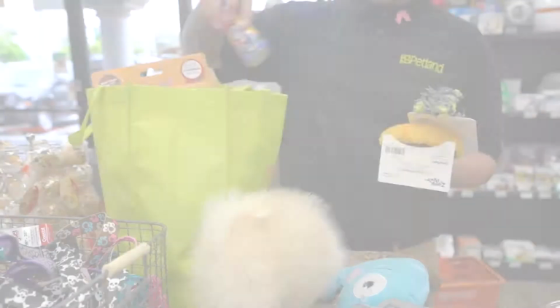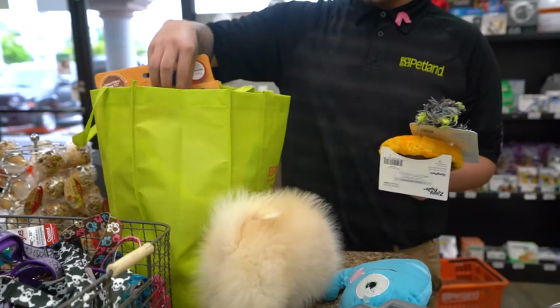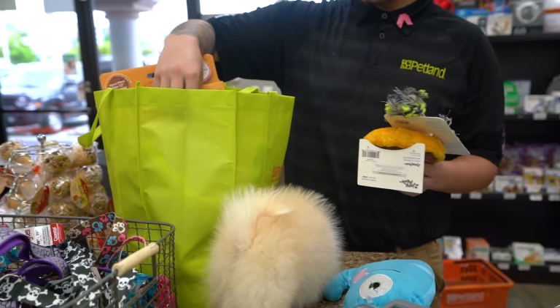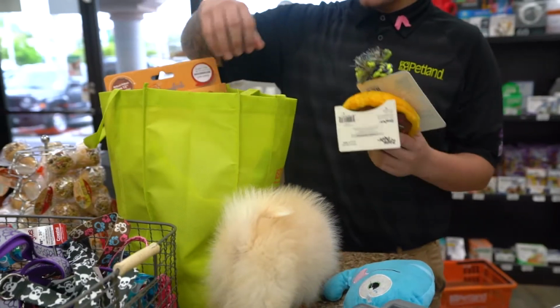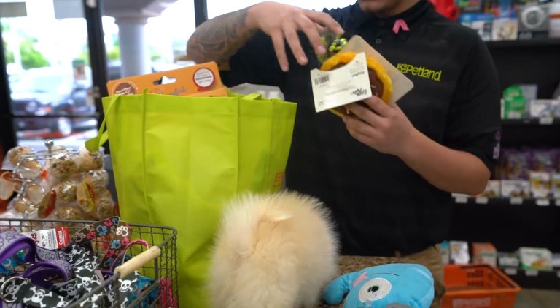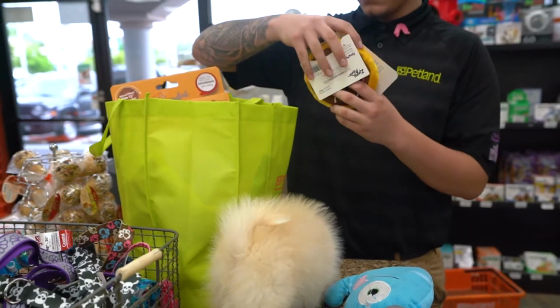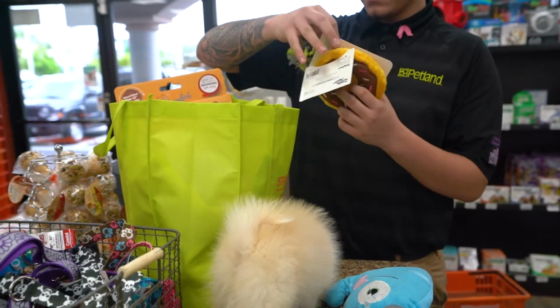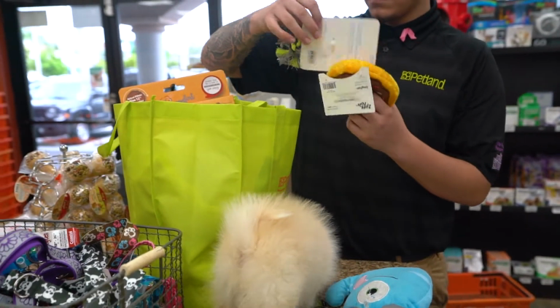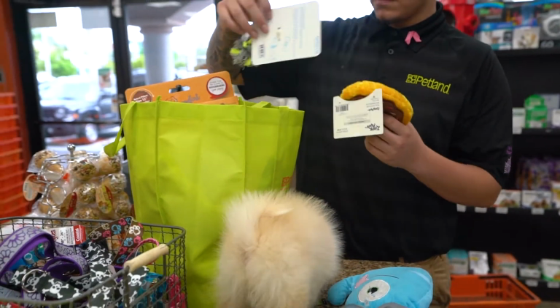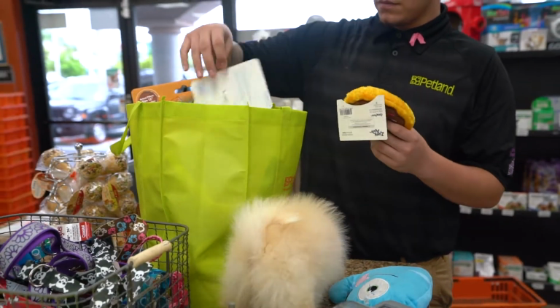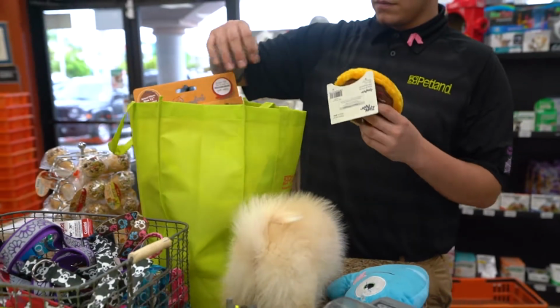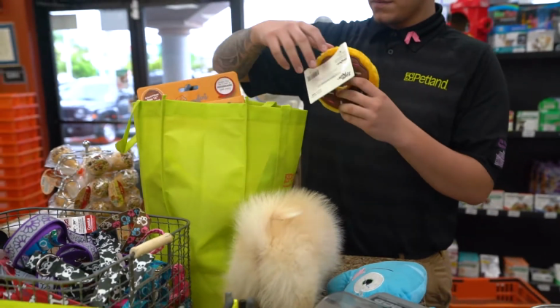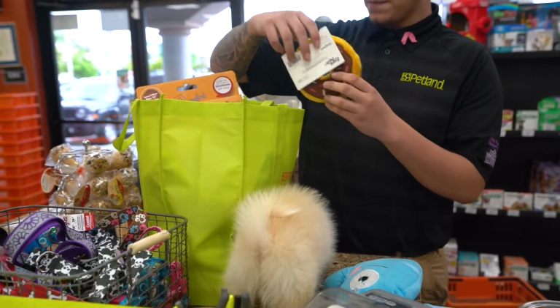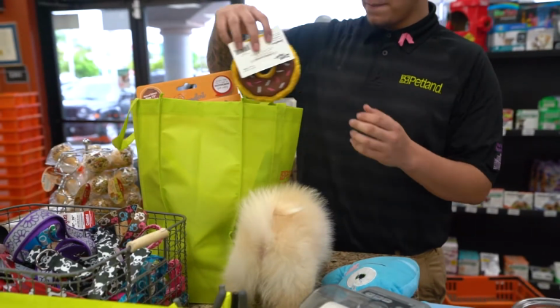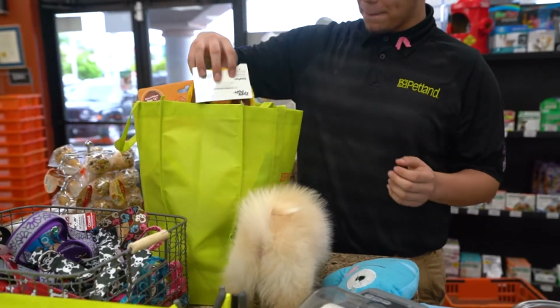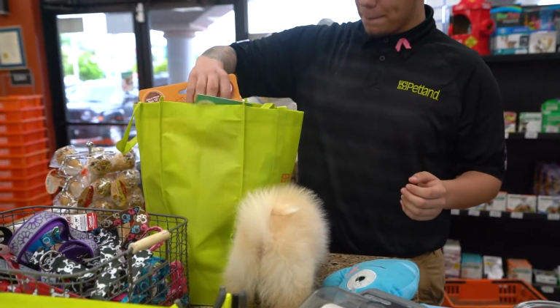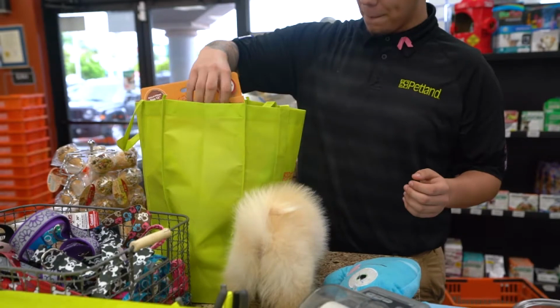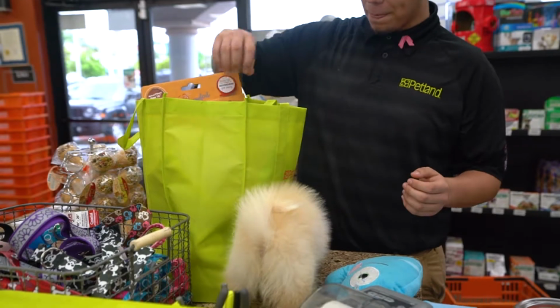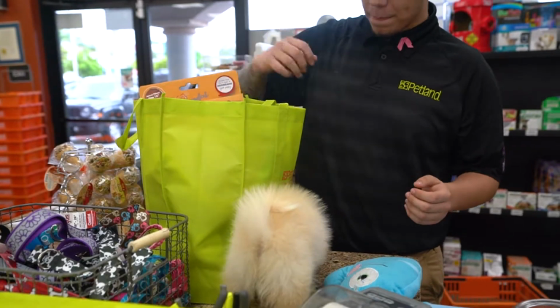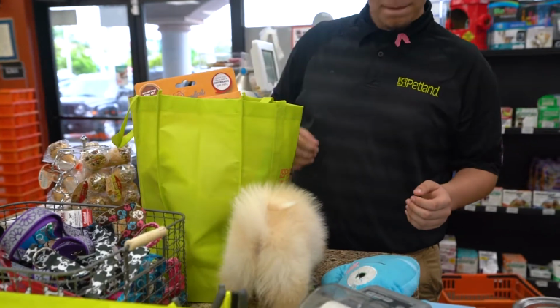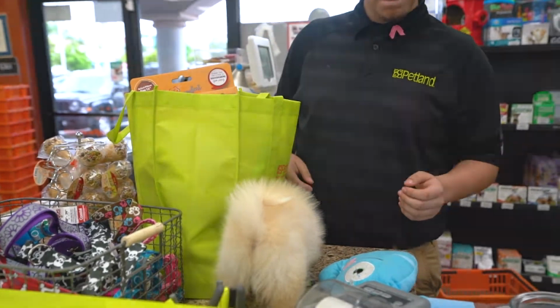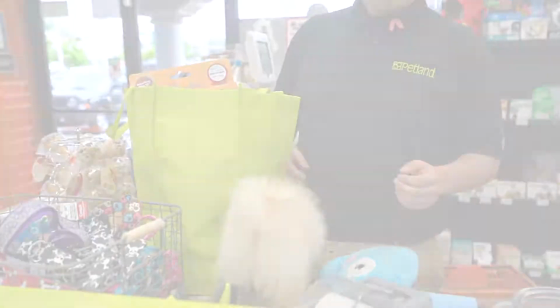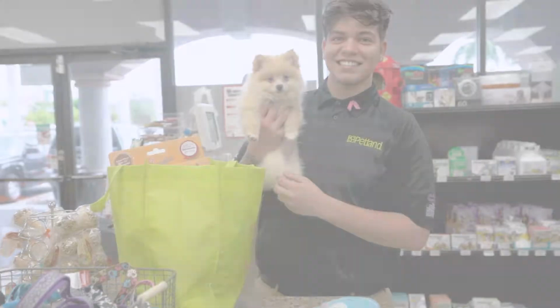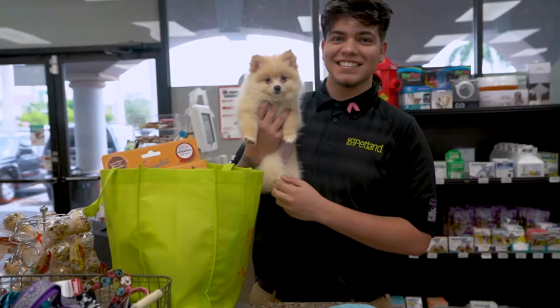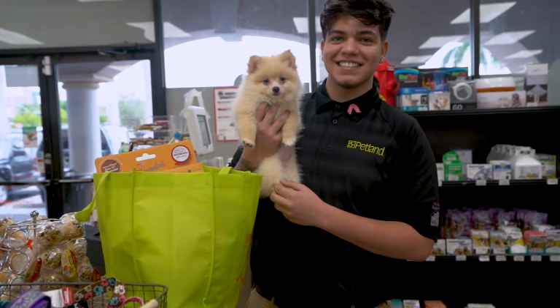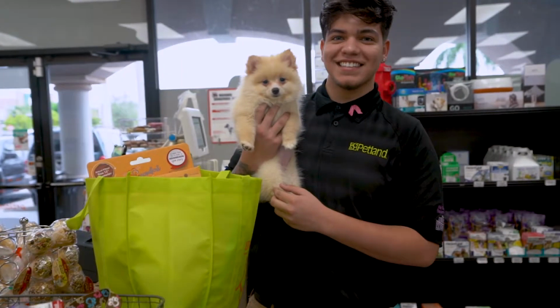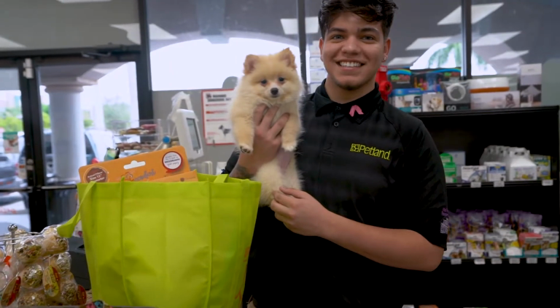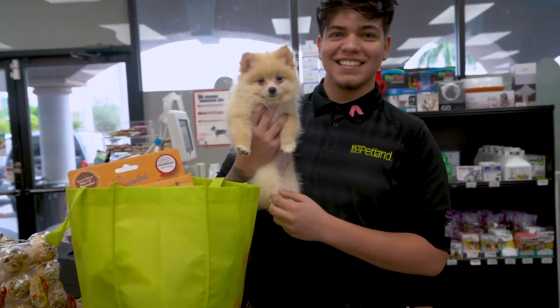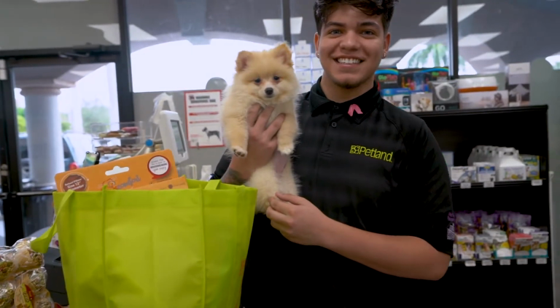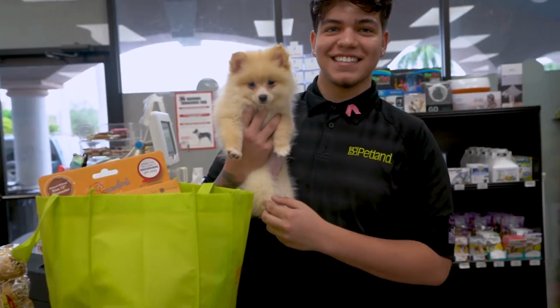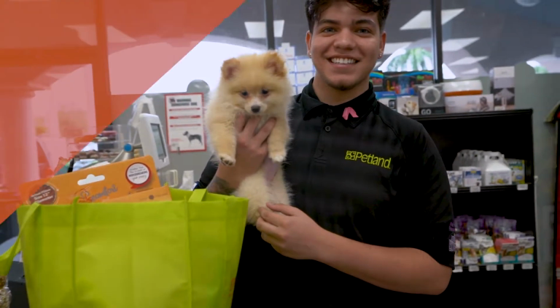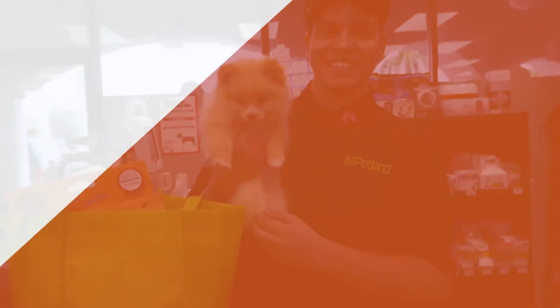Be sure to purchase all of these must-have items before your puppy comes home with you. We hope that these puppy supplies help you become prepared for the furry bundle of joy you will always have as a loyal life companion.